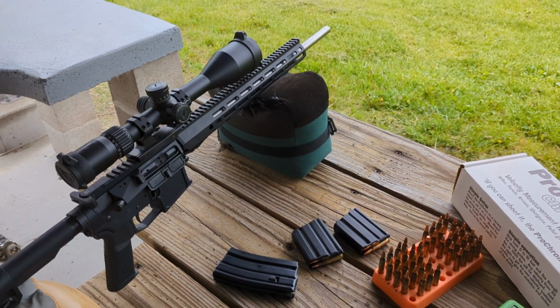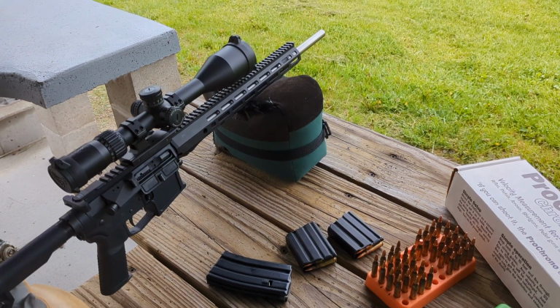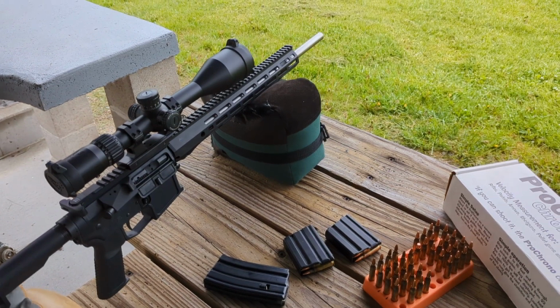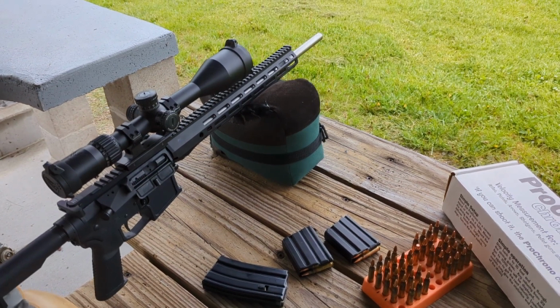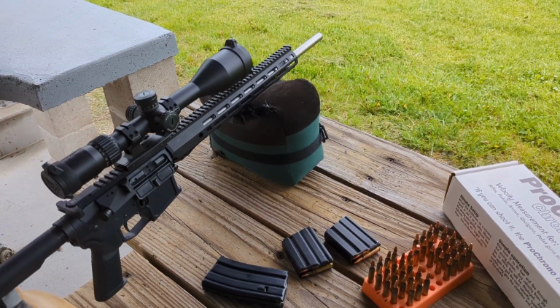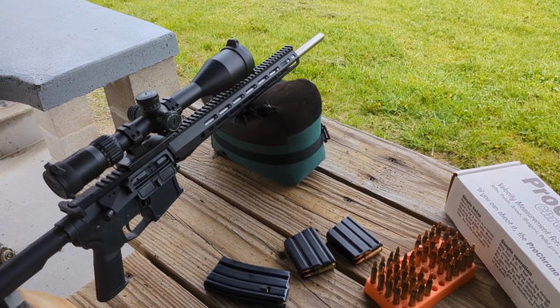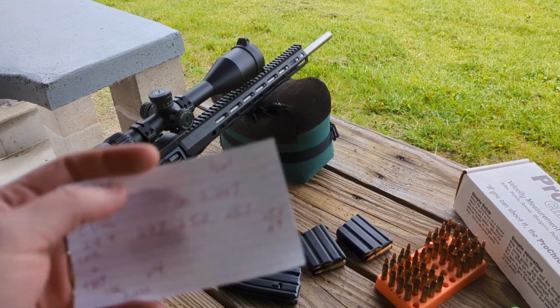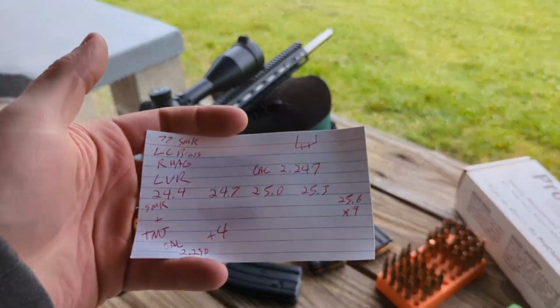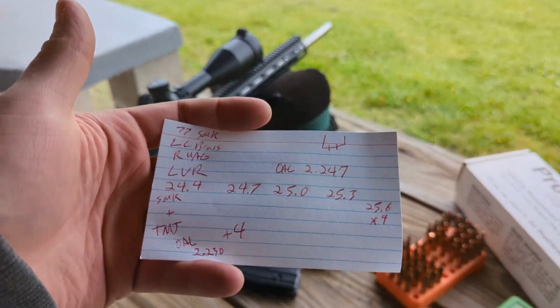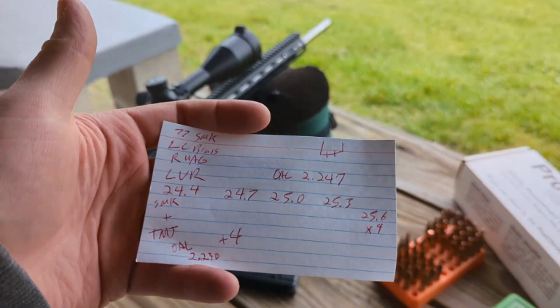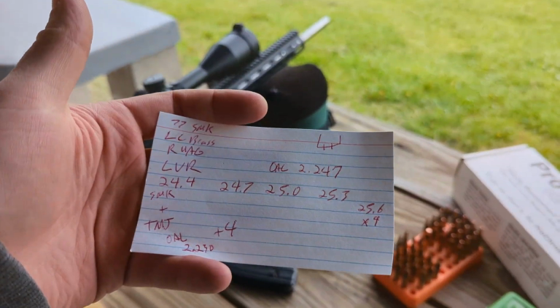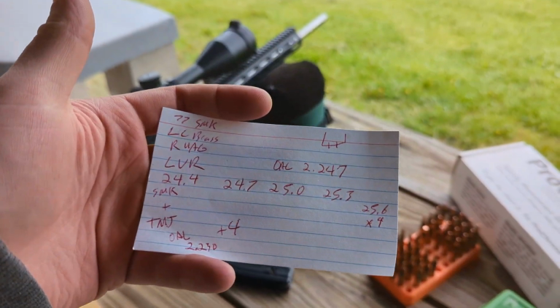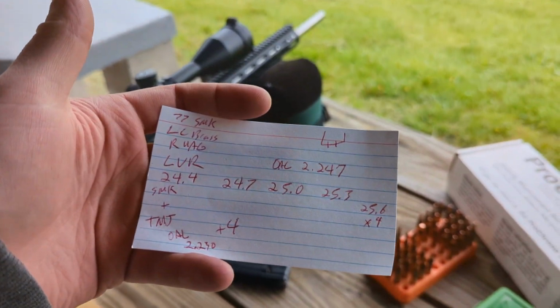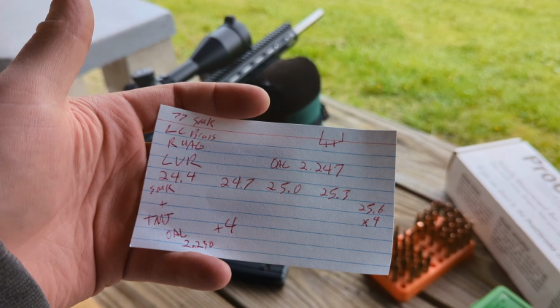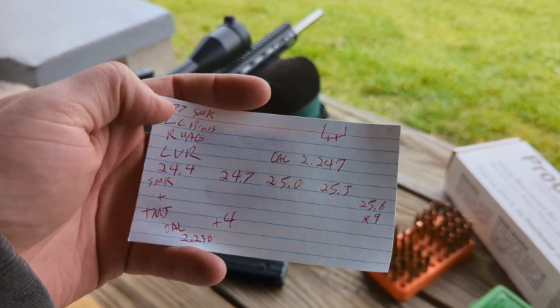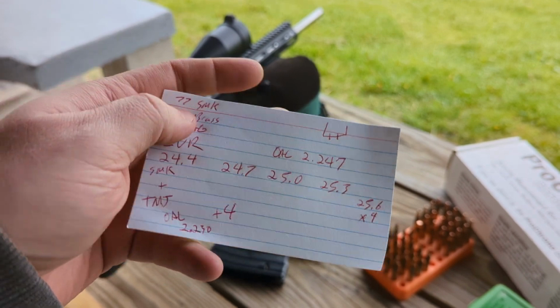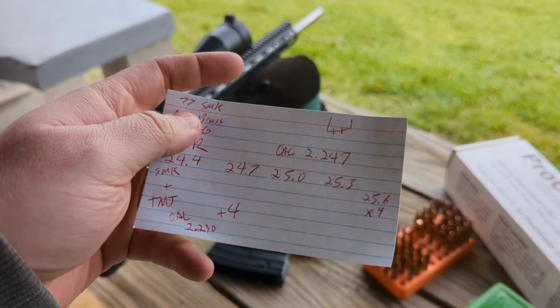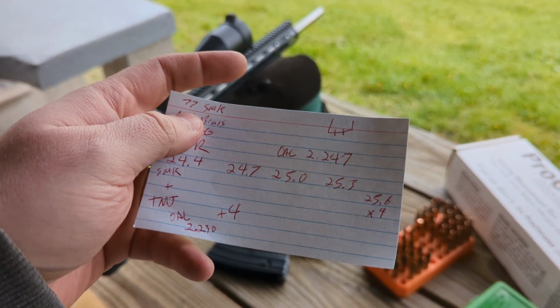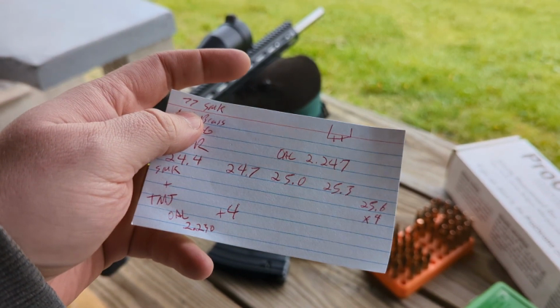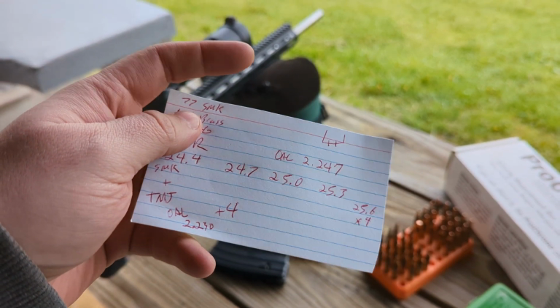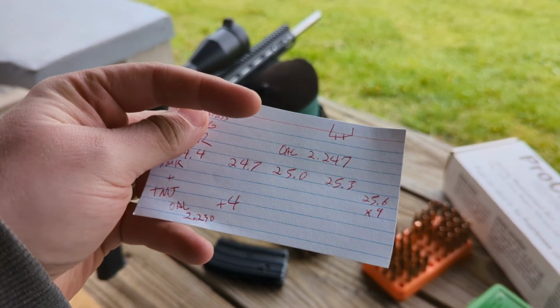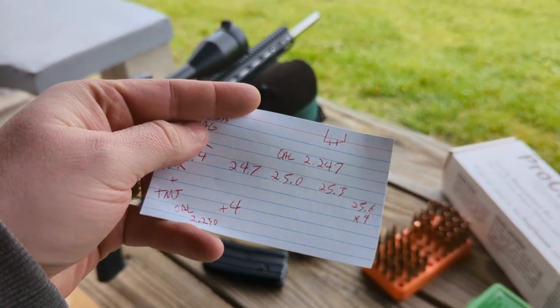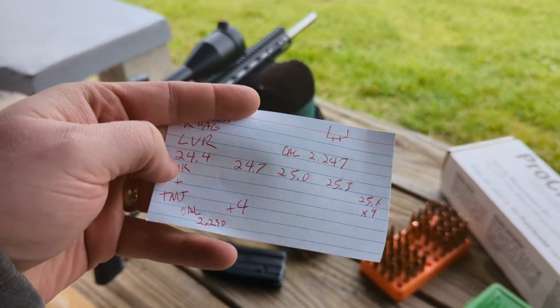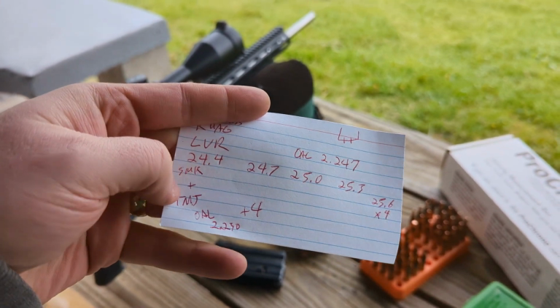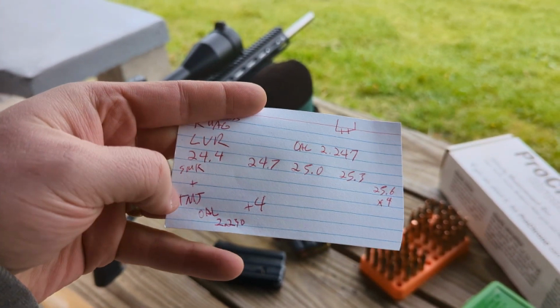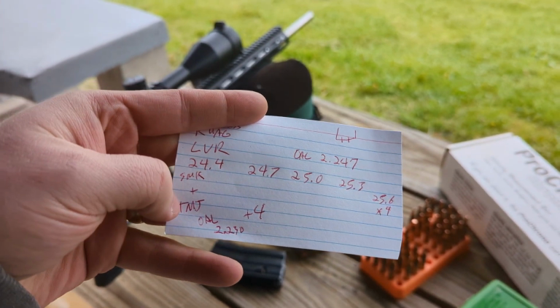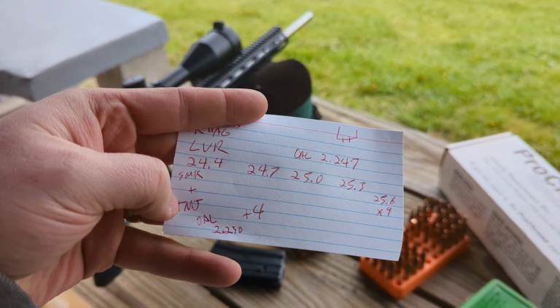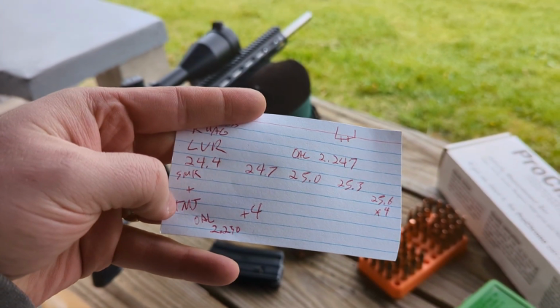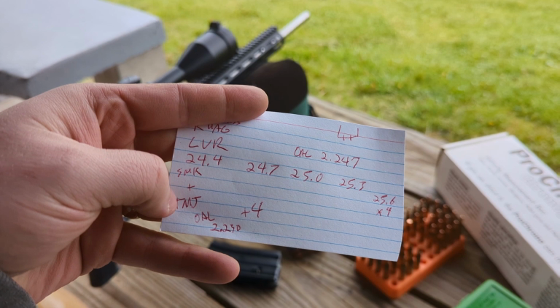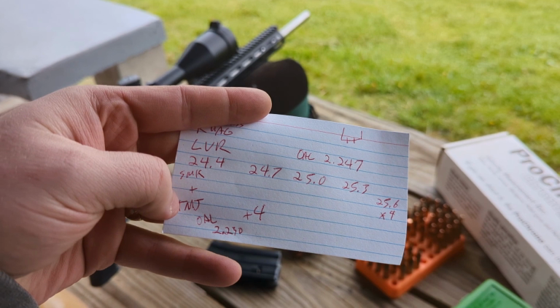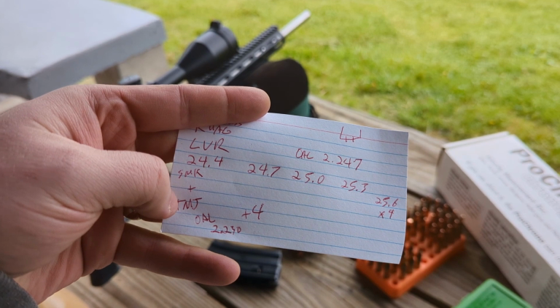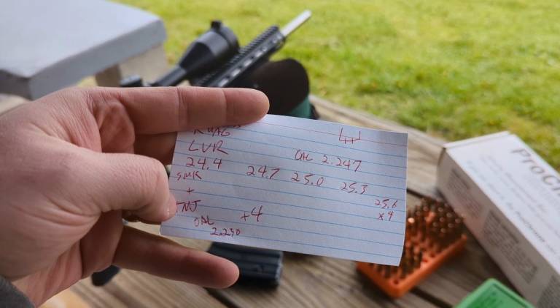Welcome back, gents. Today we're testing Lever Revolution powder with 77 grain Sierra Match Kings and also 75 grain Speer Total Metal Jackets.